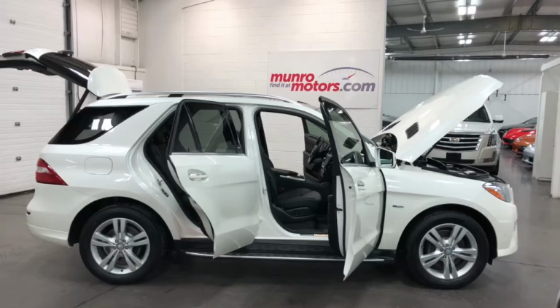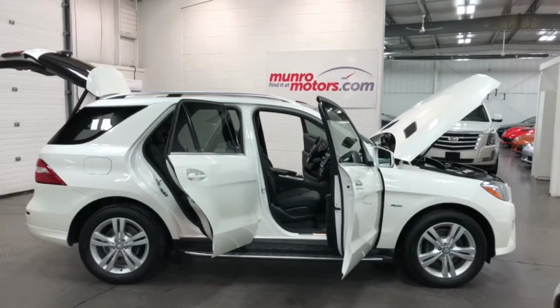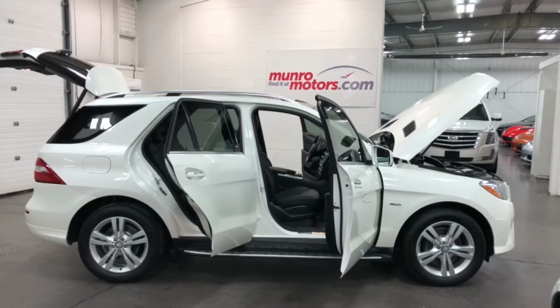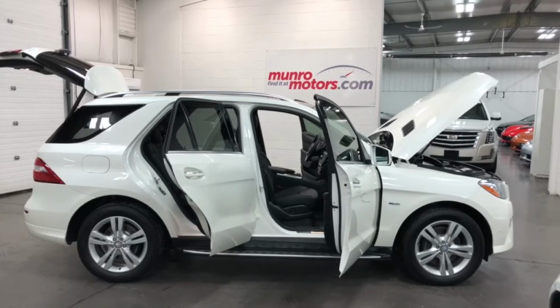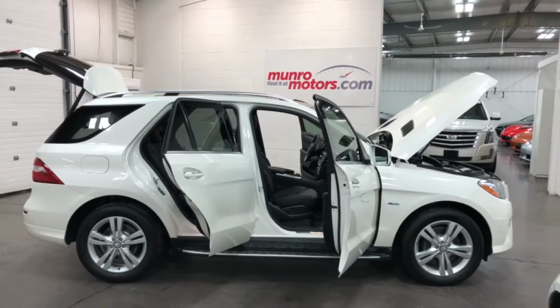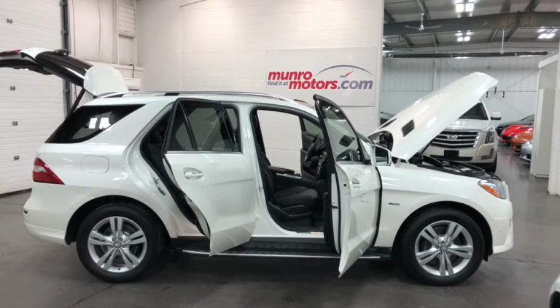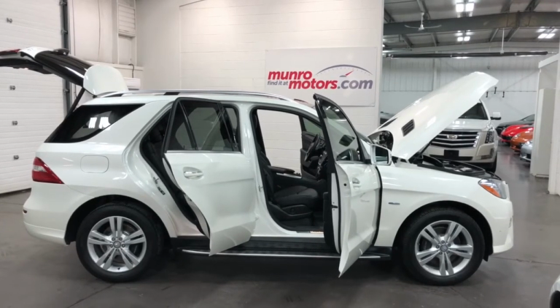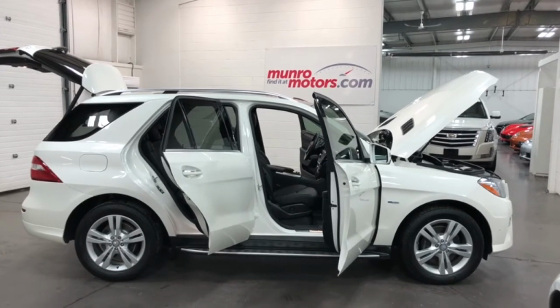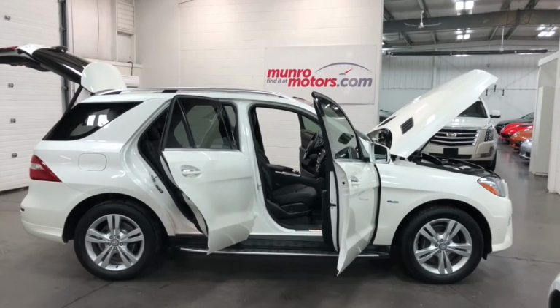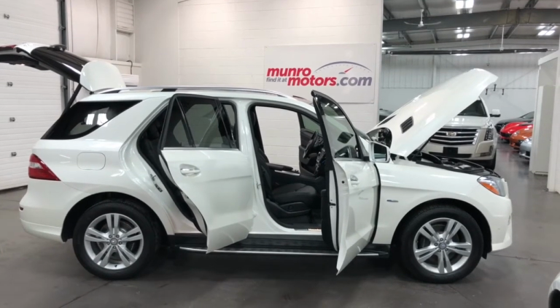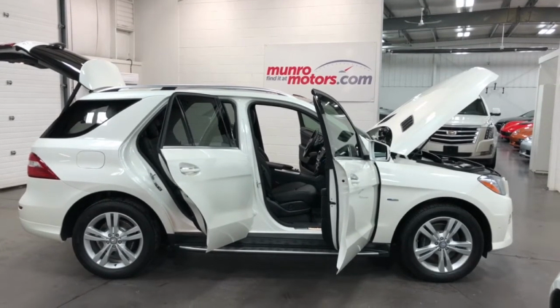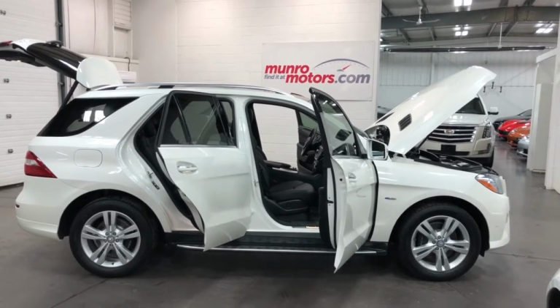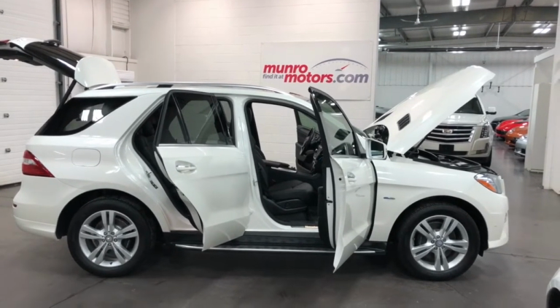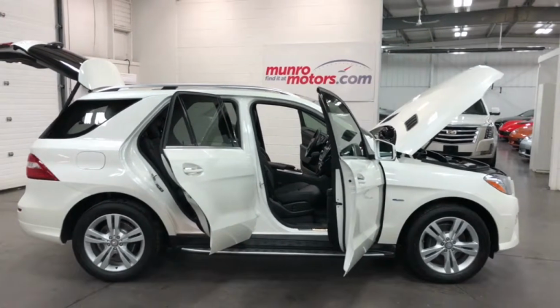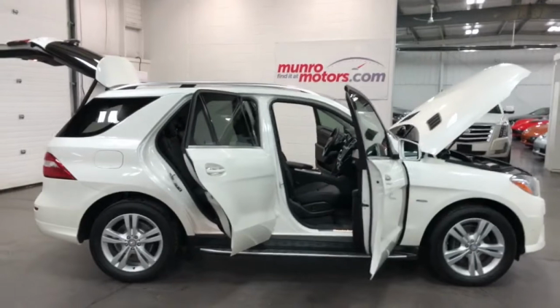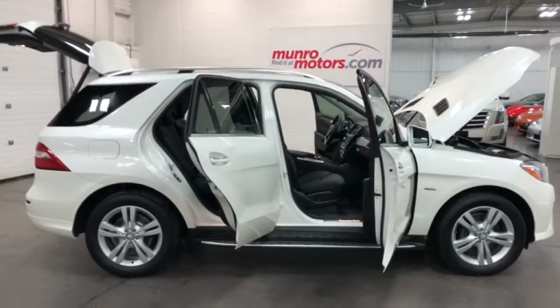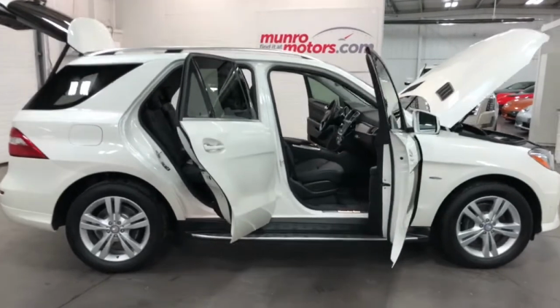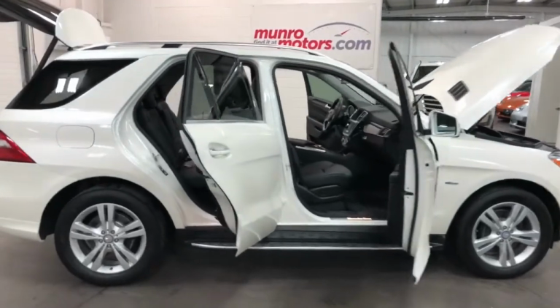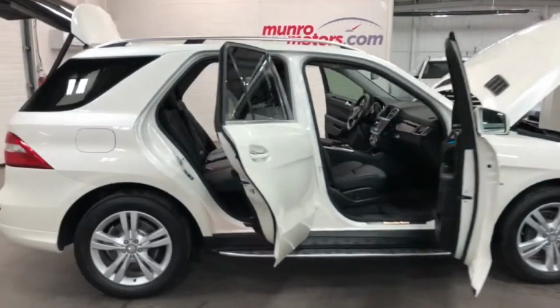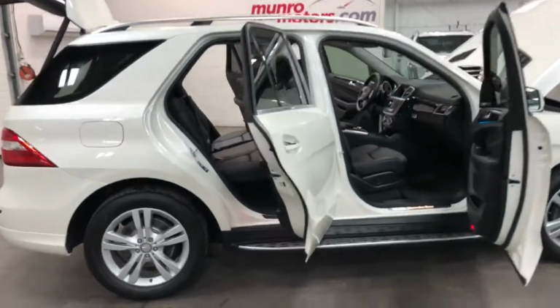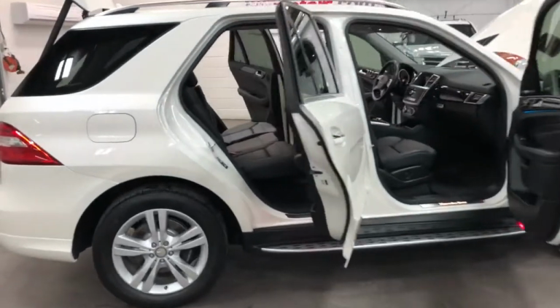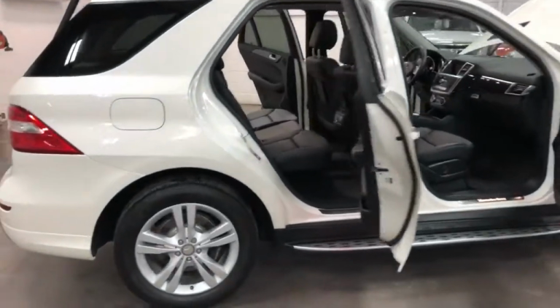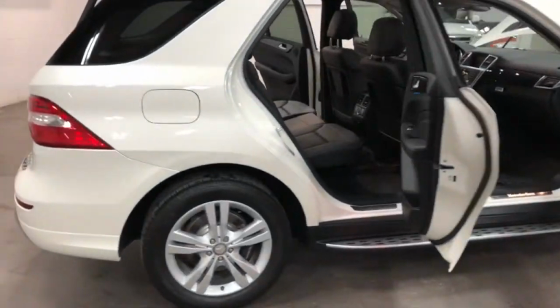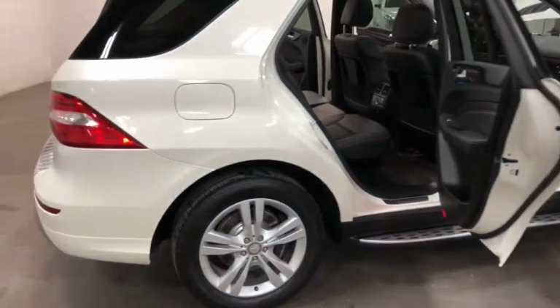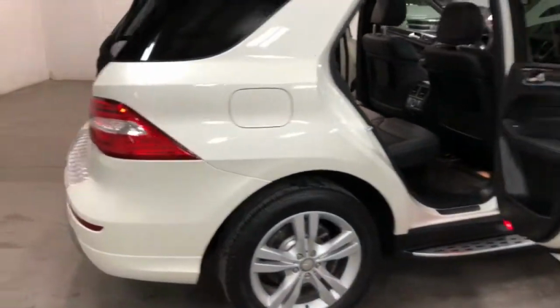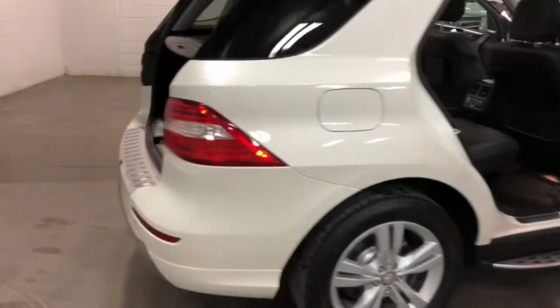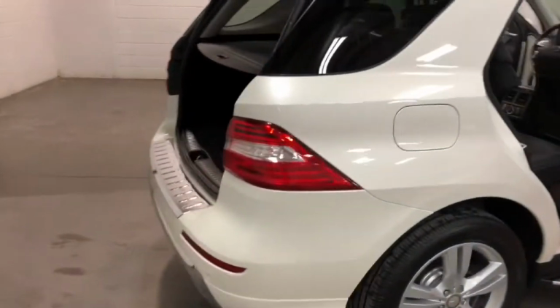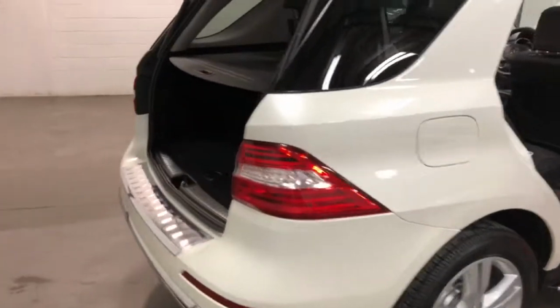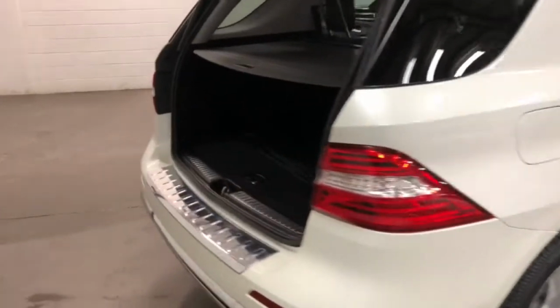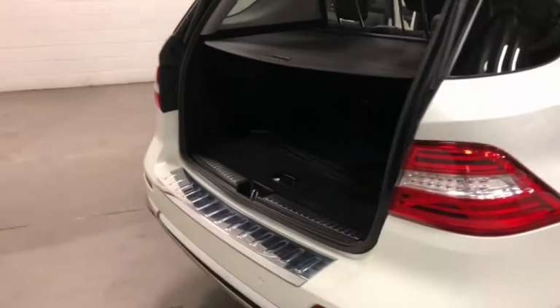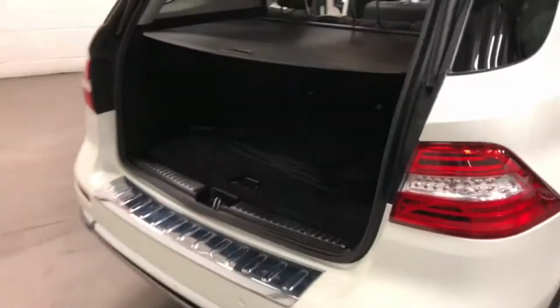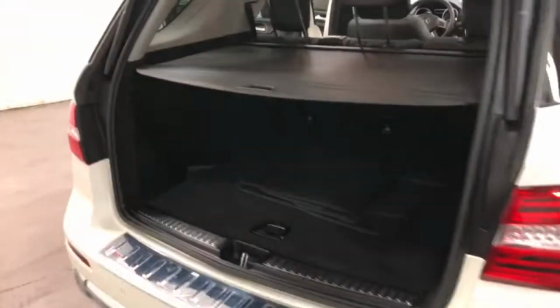Welcome to MonroeMotors.com. Here we have a 2012 Mercedes-Benz ML350 Bluetech diesel — a beautiful car with a fabulous design for families.